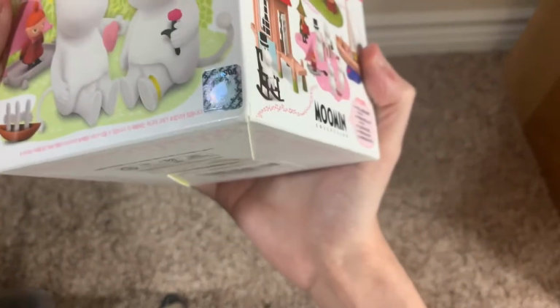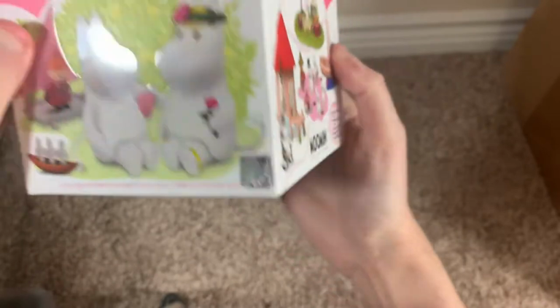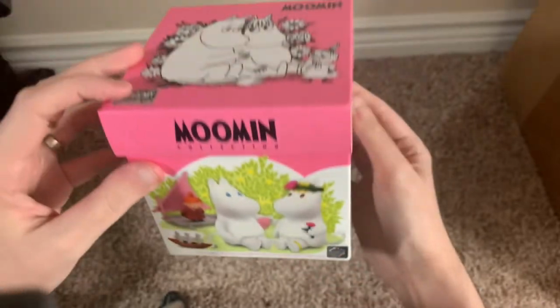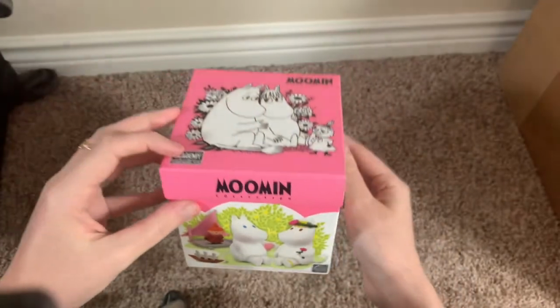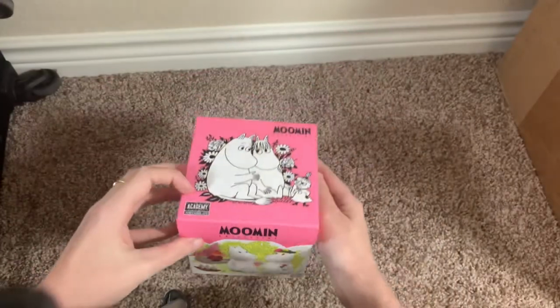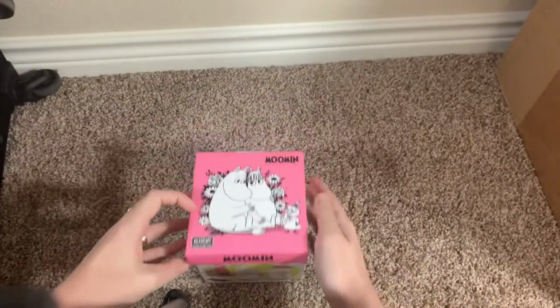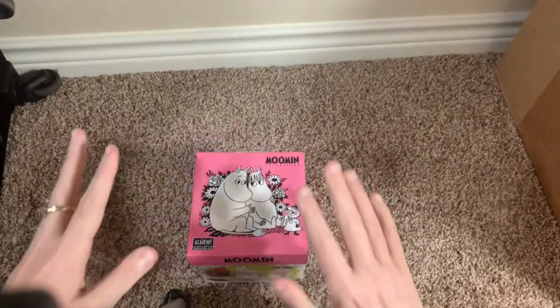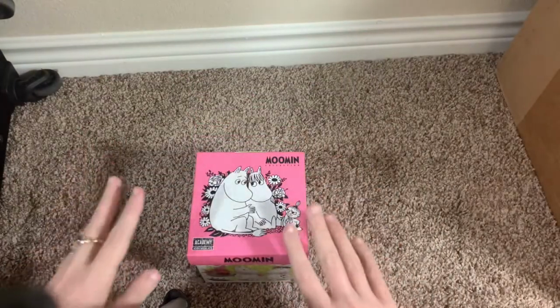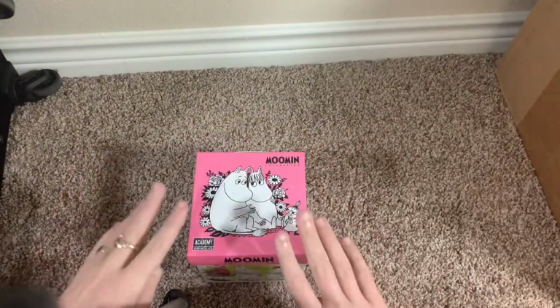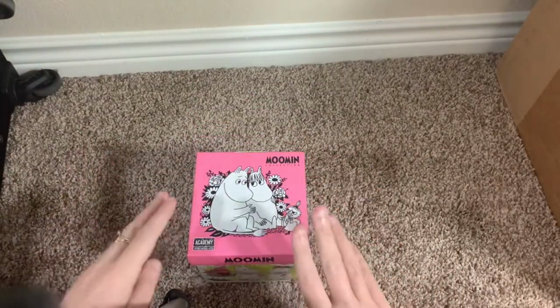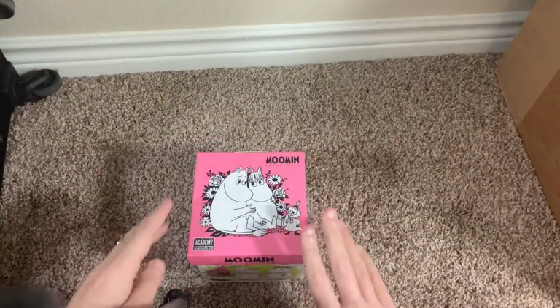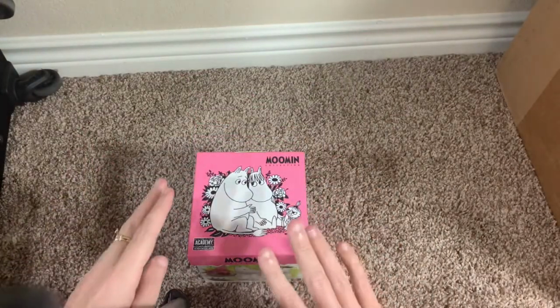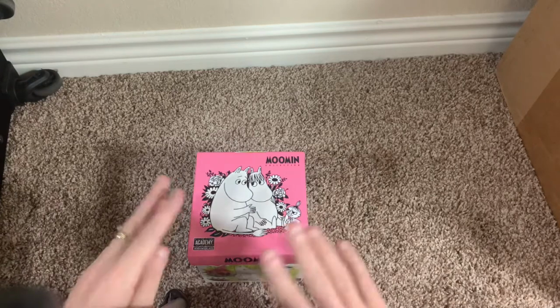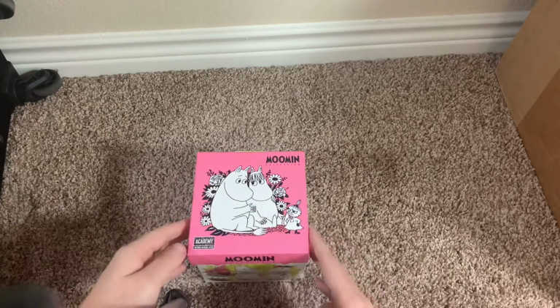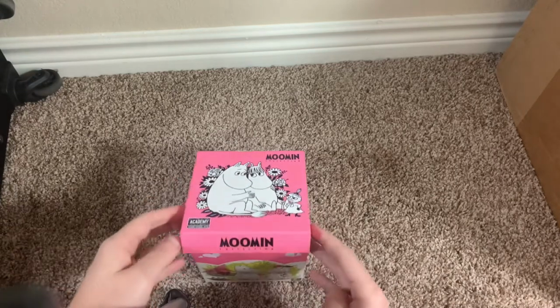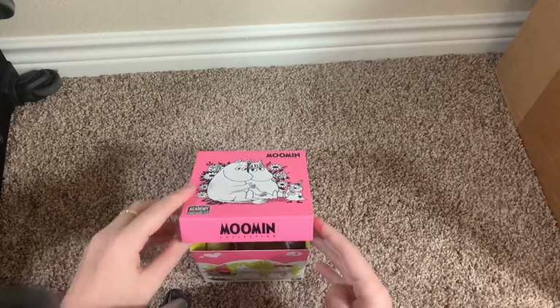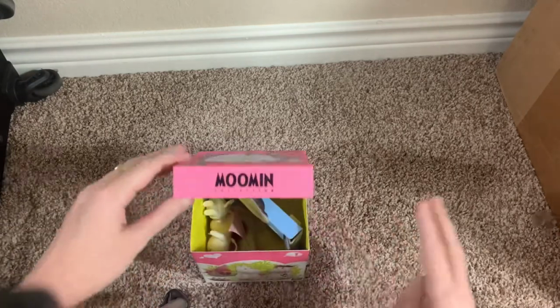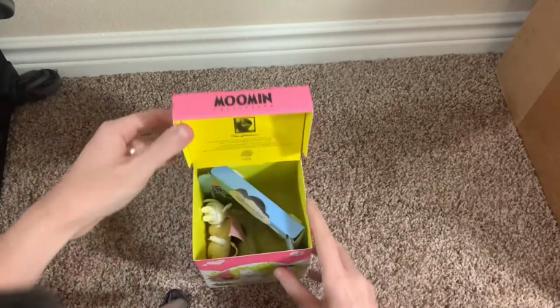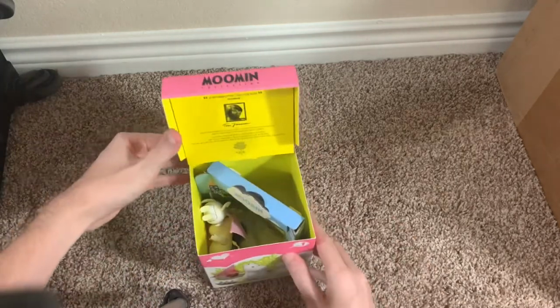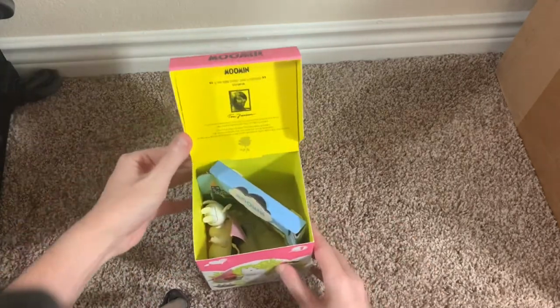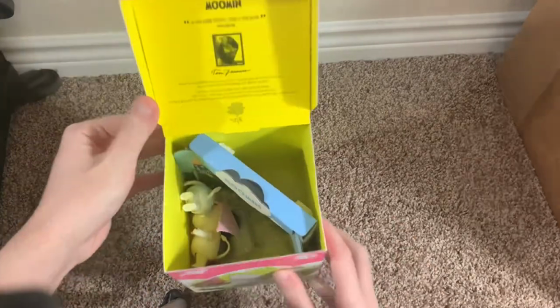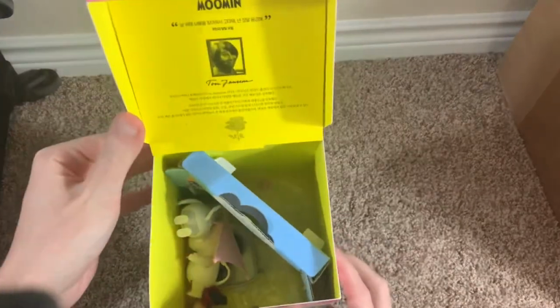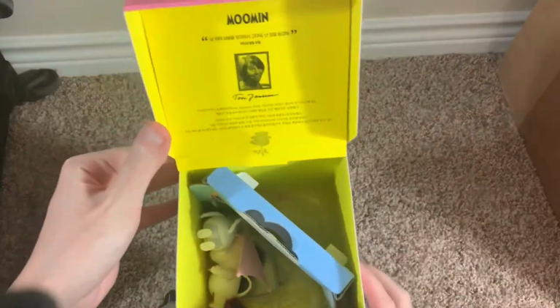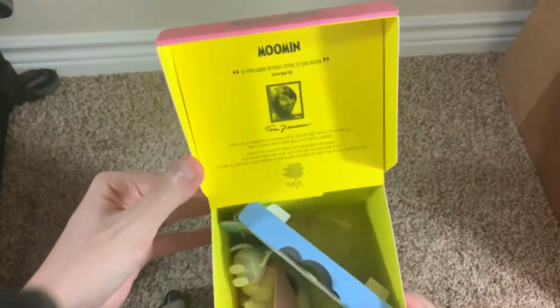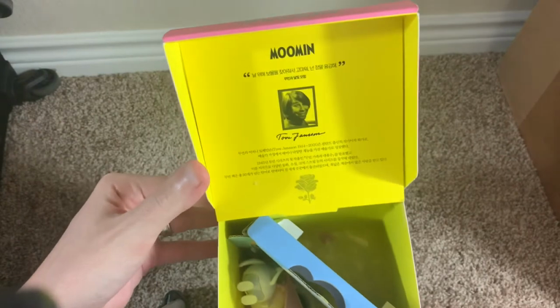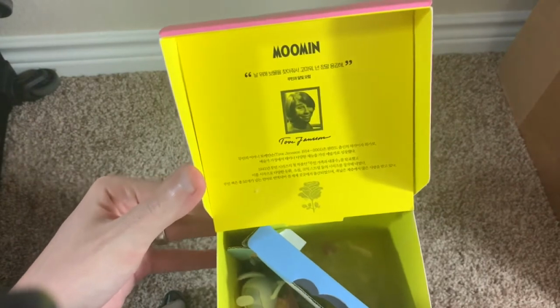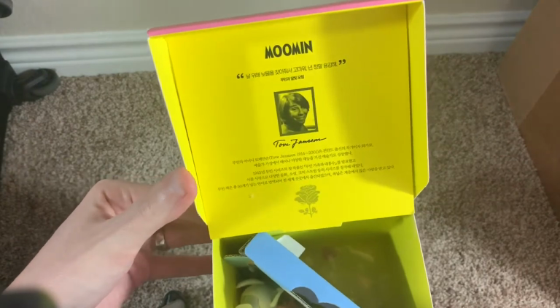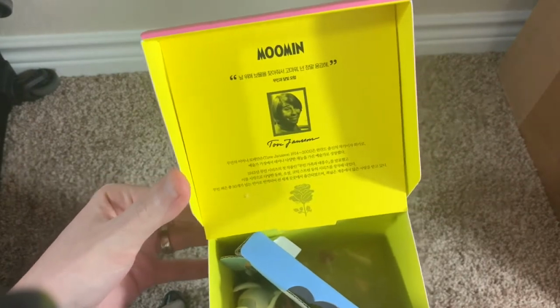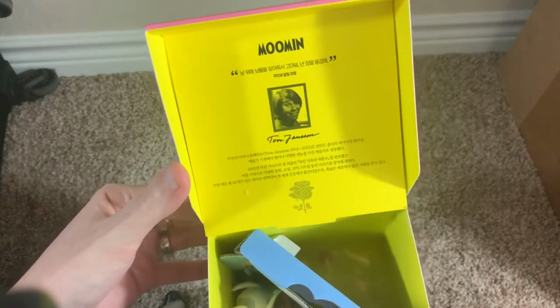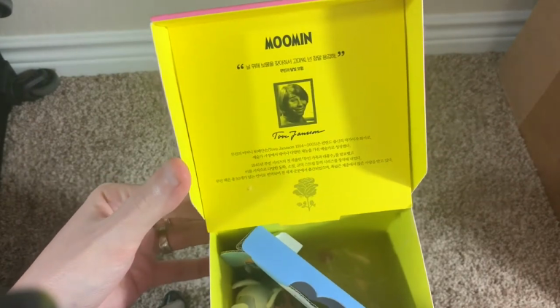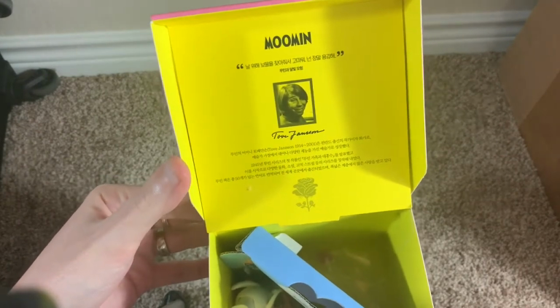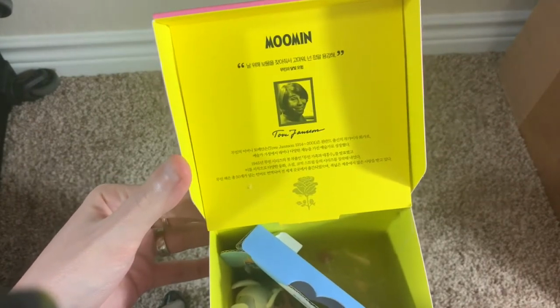So let's open this up. As always, these boxes remind me of teabag boxes — the way they open up, the size of them. Same as the other ones, you get a picture of Tove Janssen and a little bio in Korean.